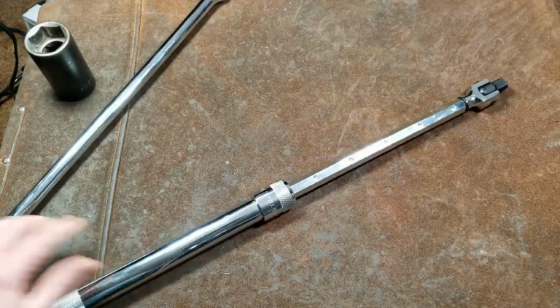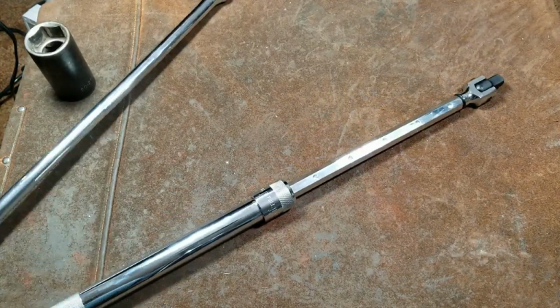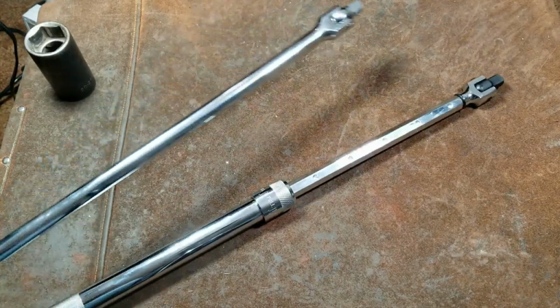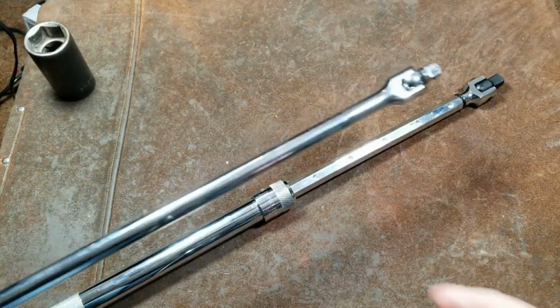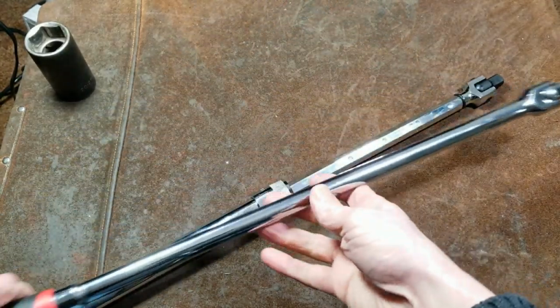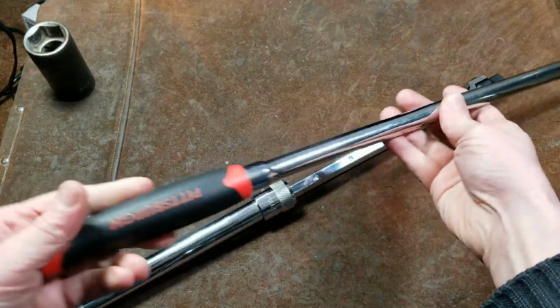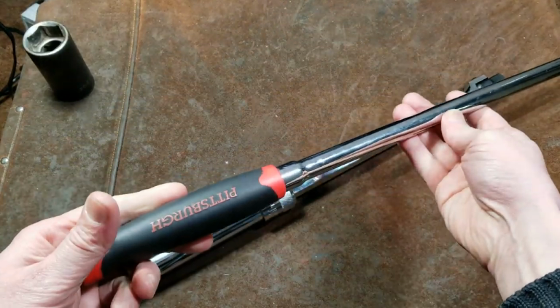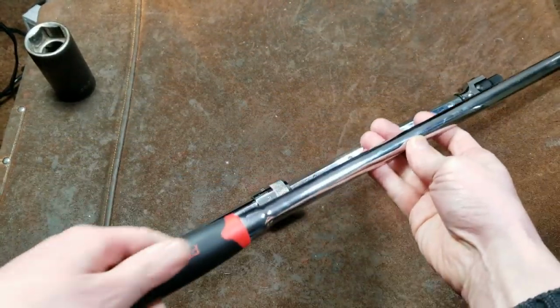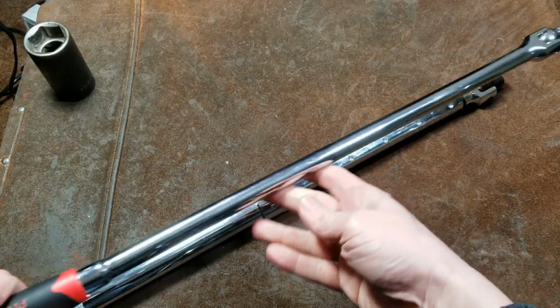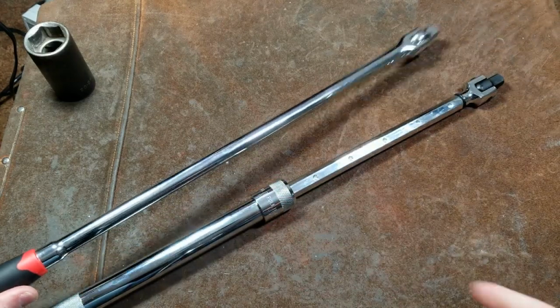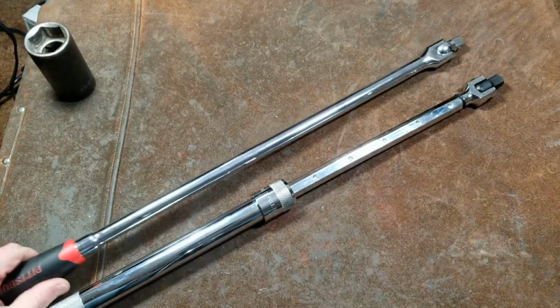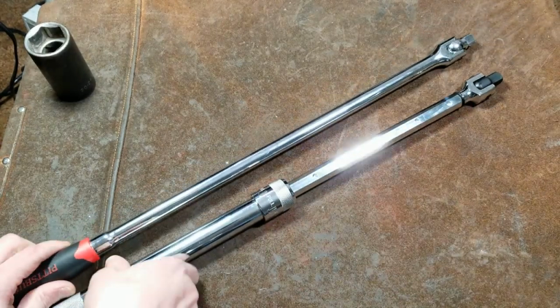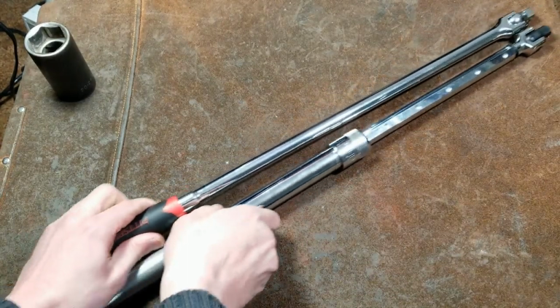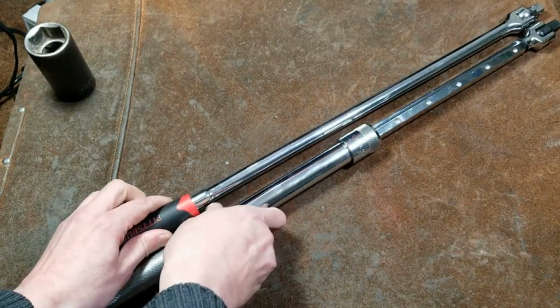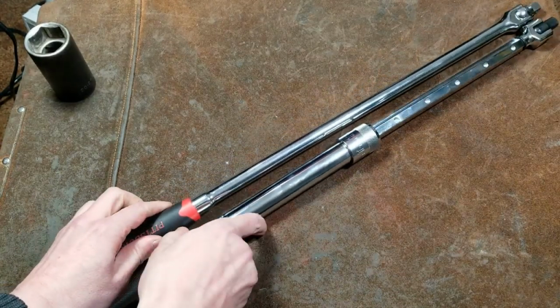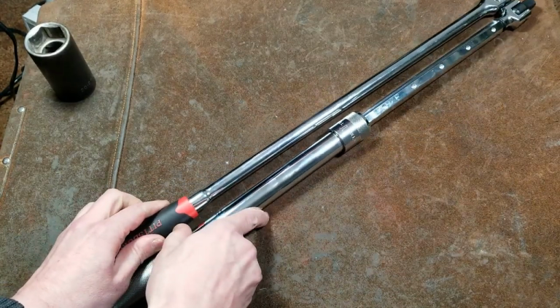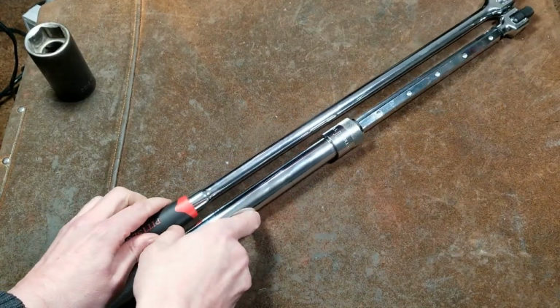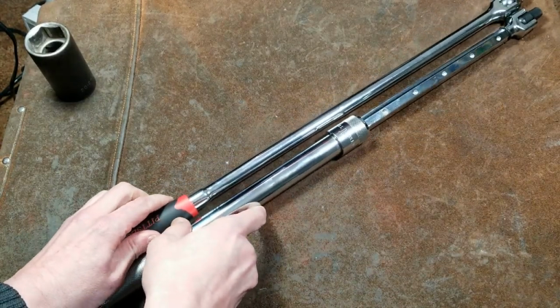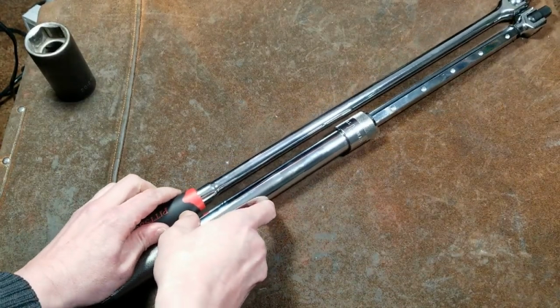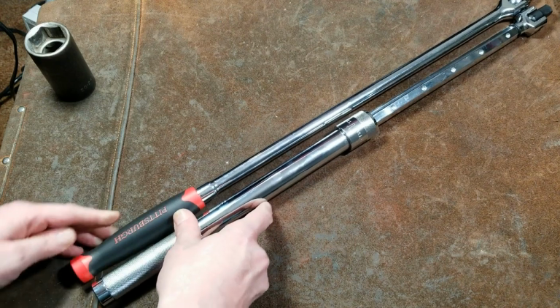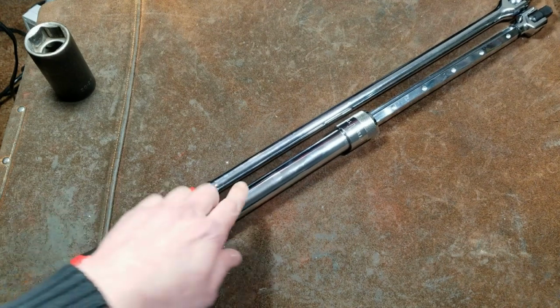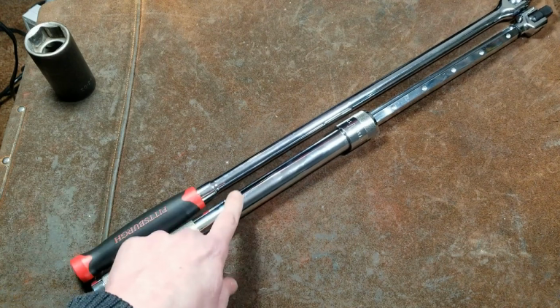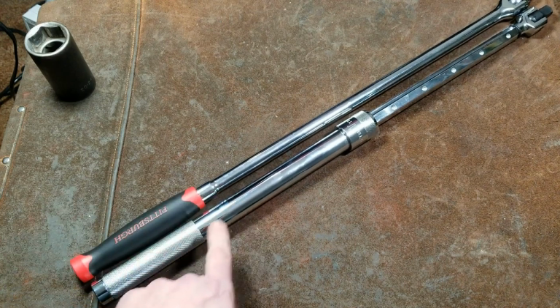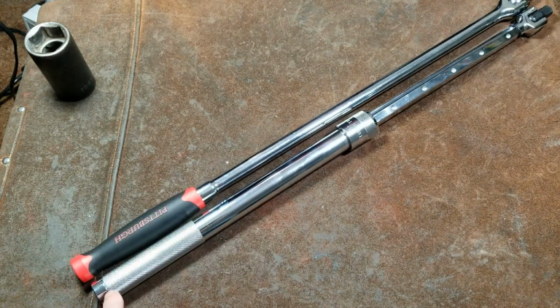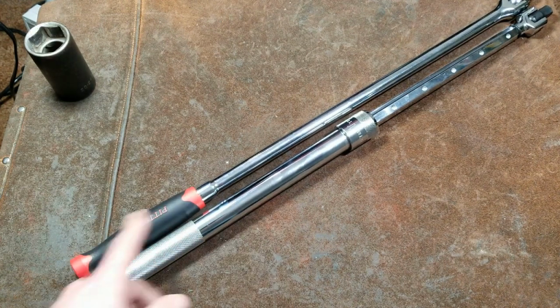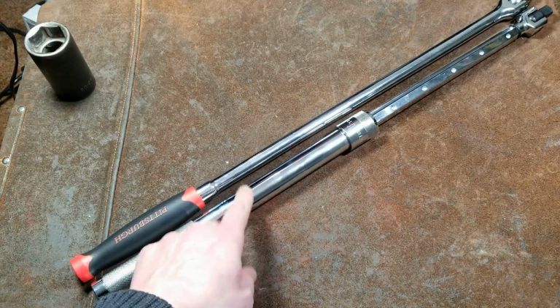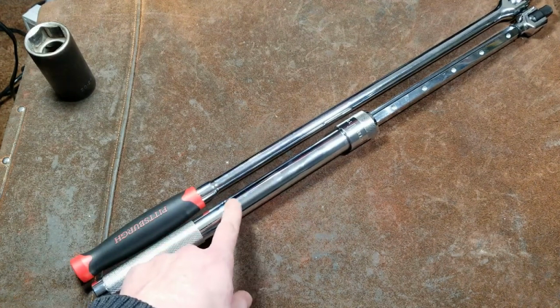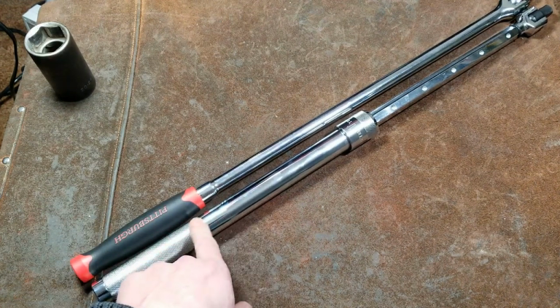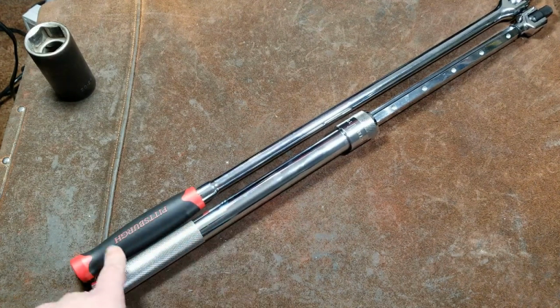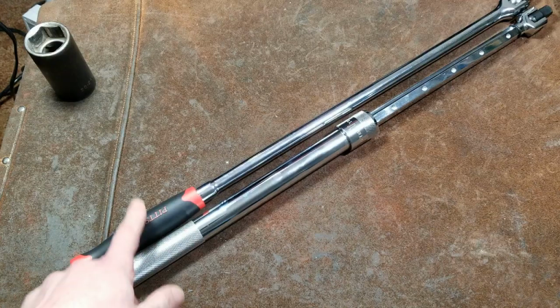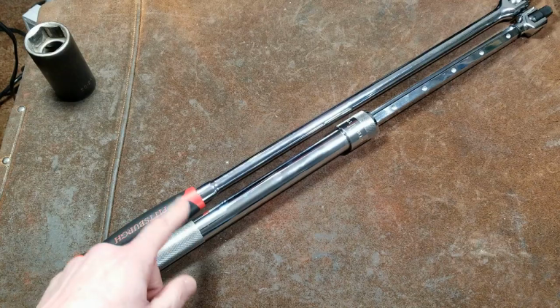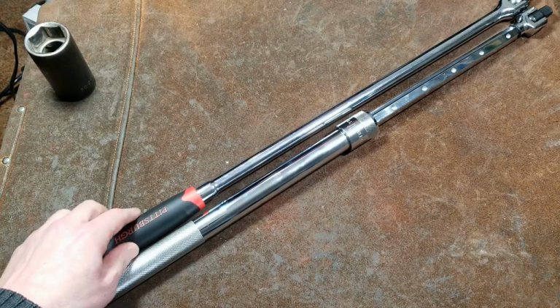The big trend these days is these really long half inch breaker bars. Here's this Pittsburgh one, and this breaker bar is within — actually this would be considered a 24 inch — it's within a half inch of the Pittsburgh.